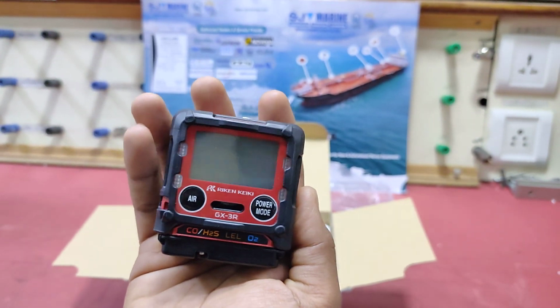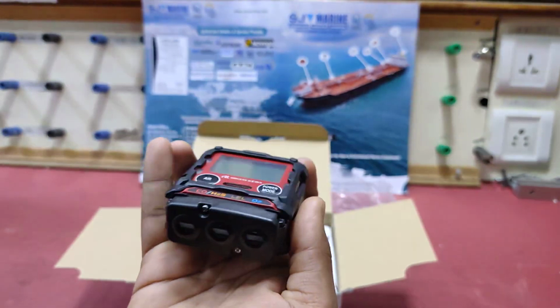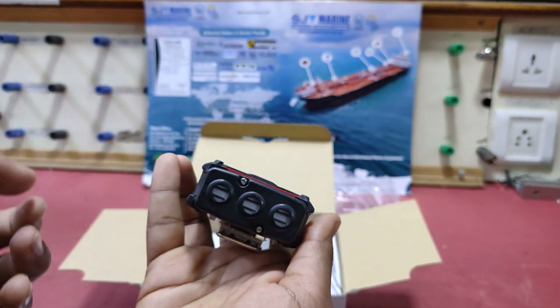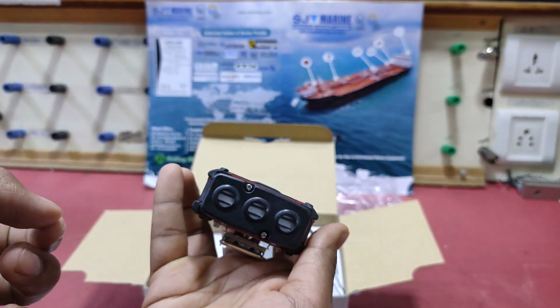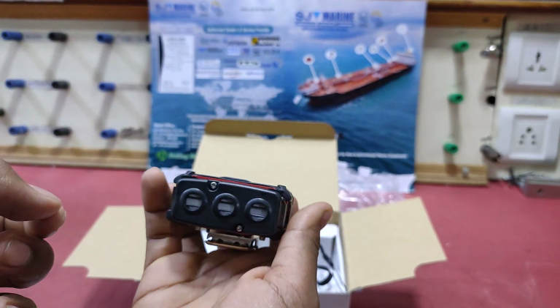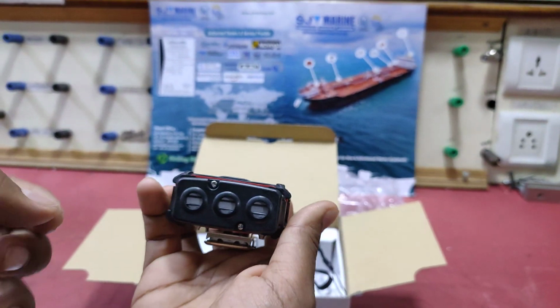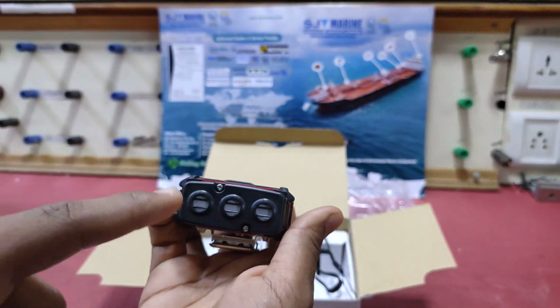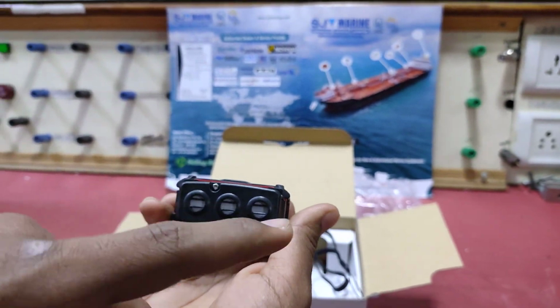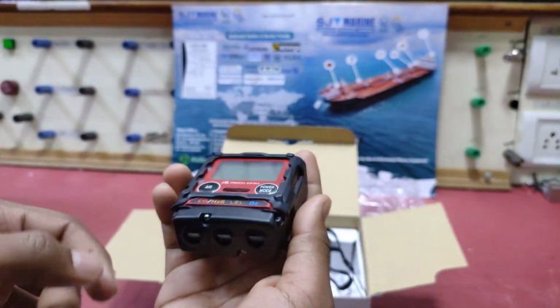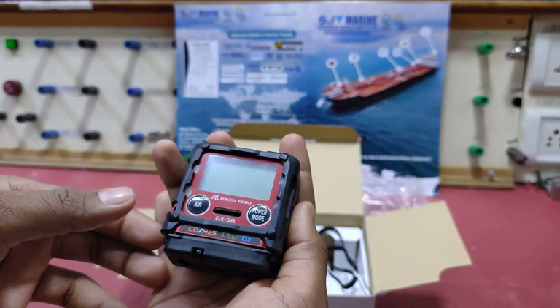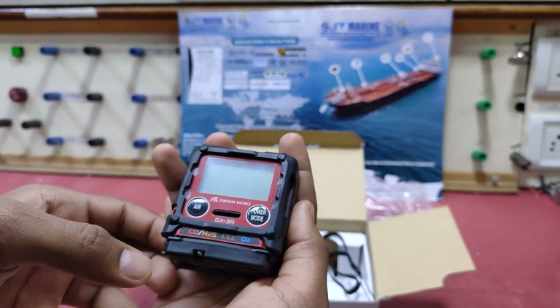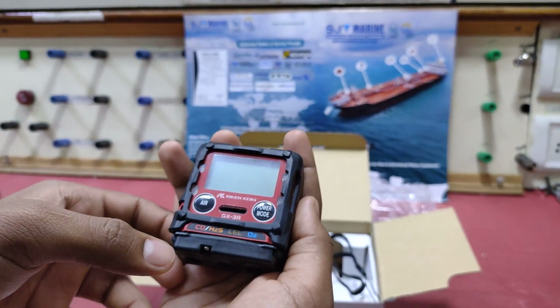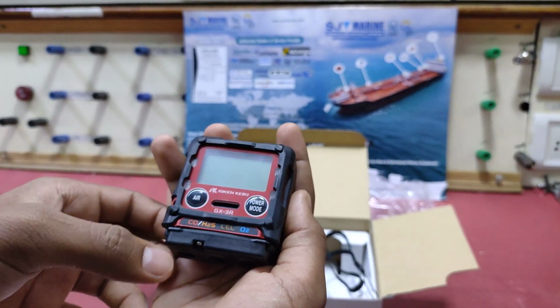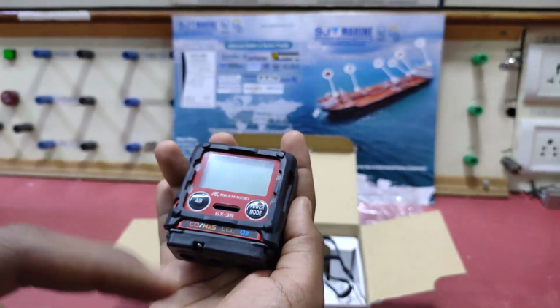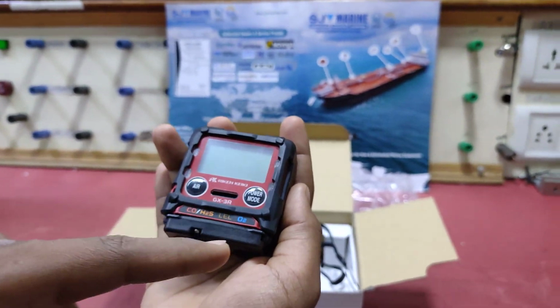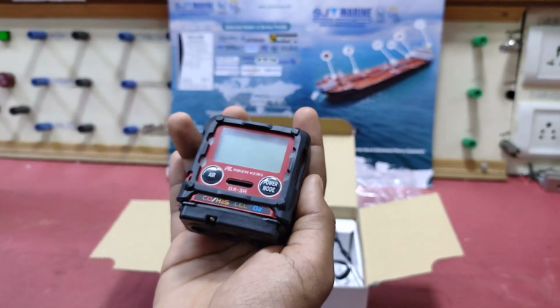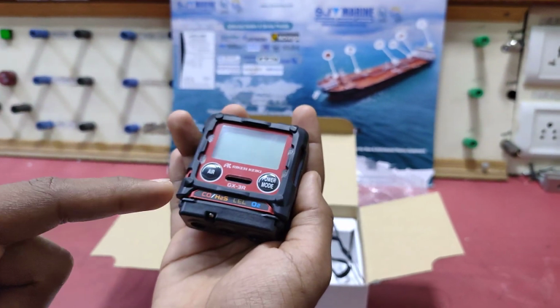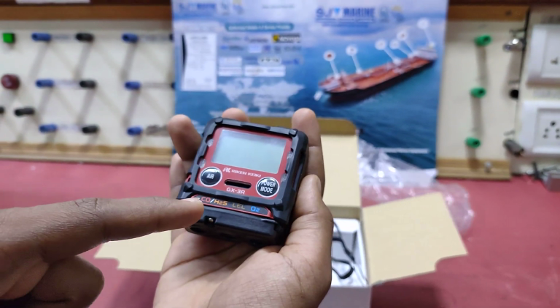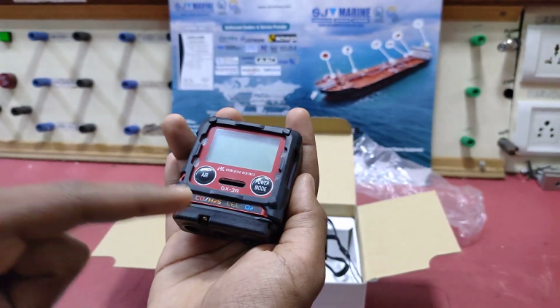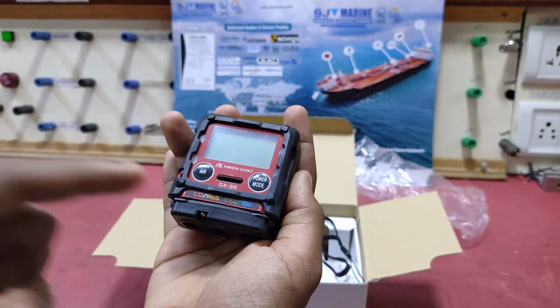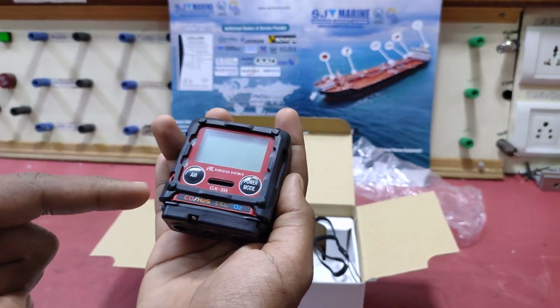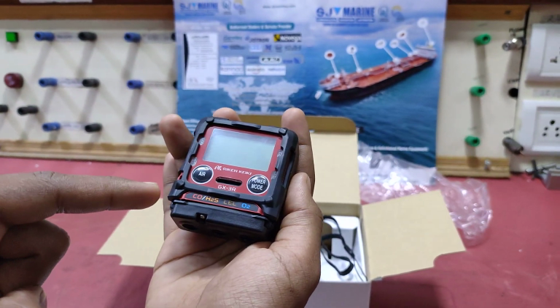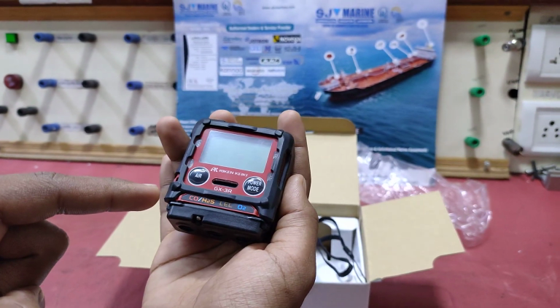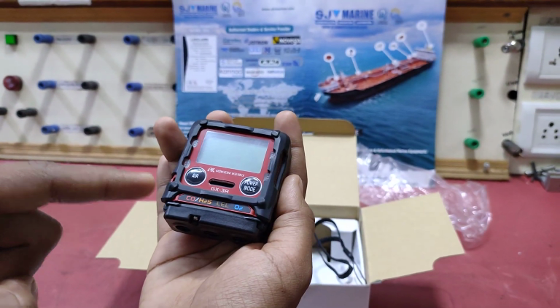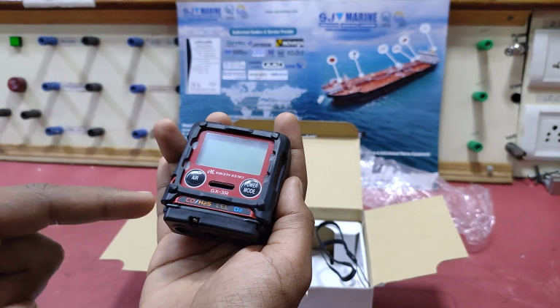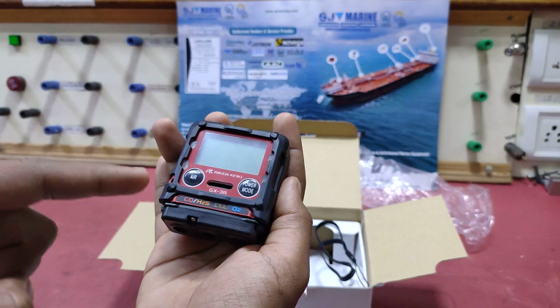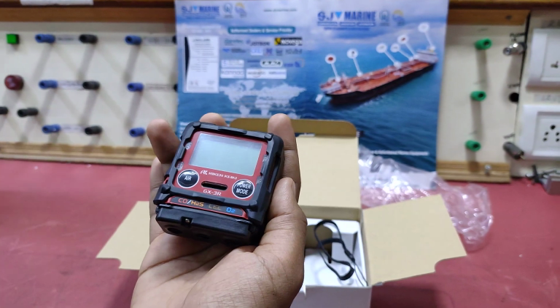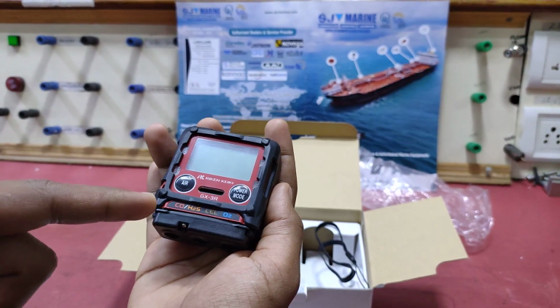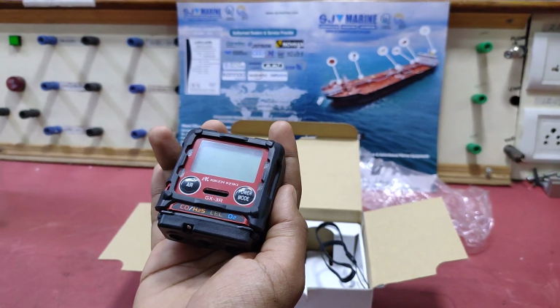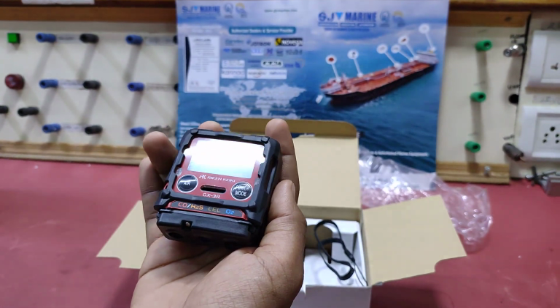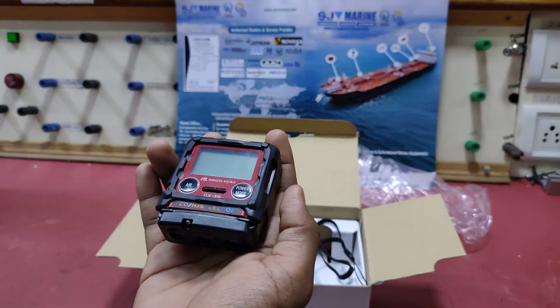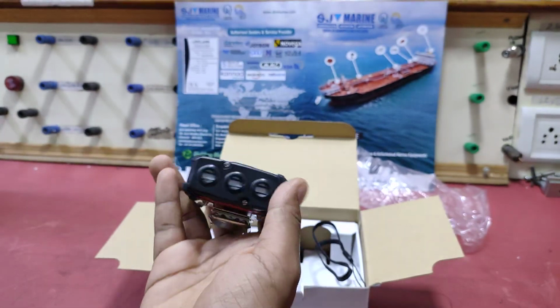The GX3R consists of 3 sensors: for O2, for LEL, and for carbon monoxide and hydrogen sulphide.